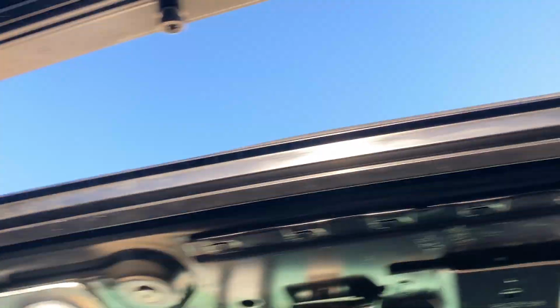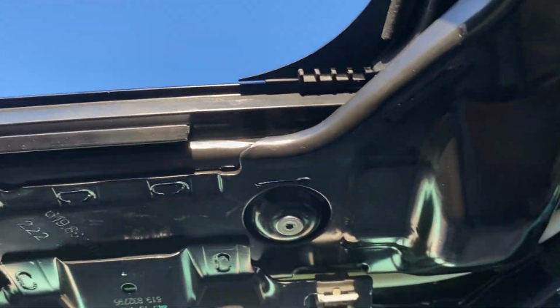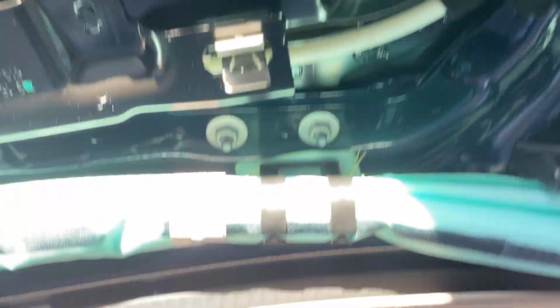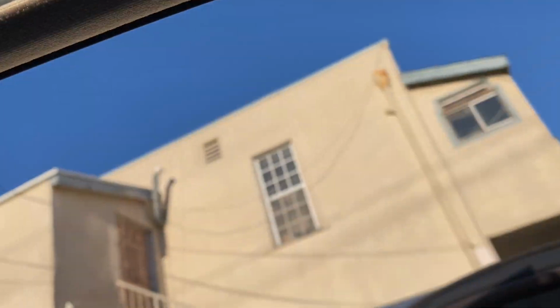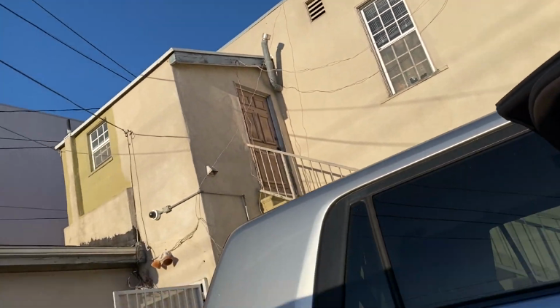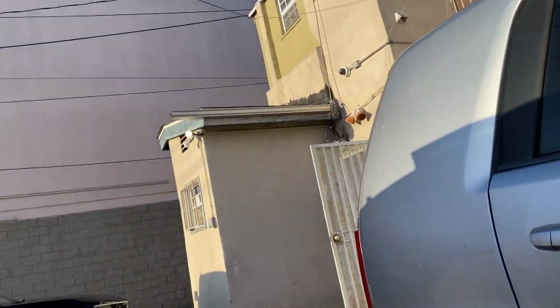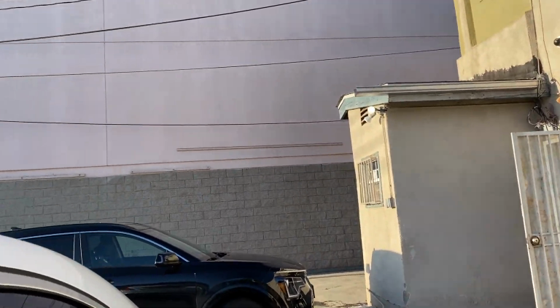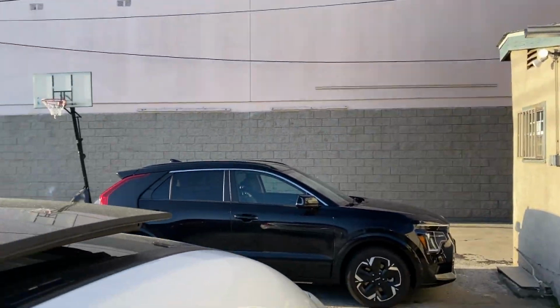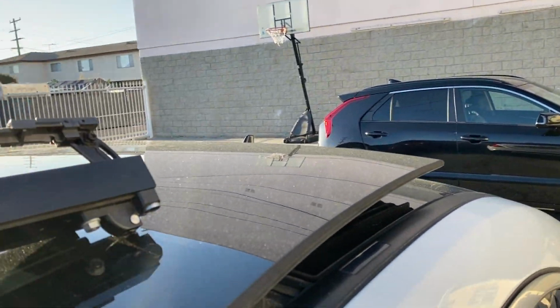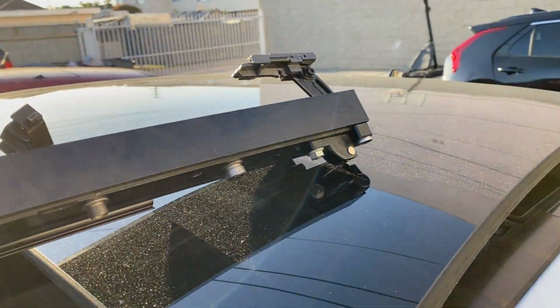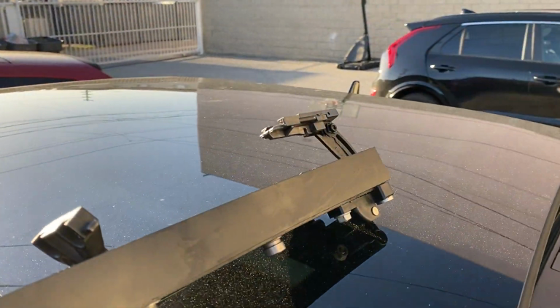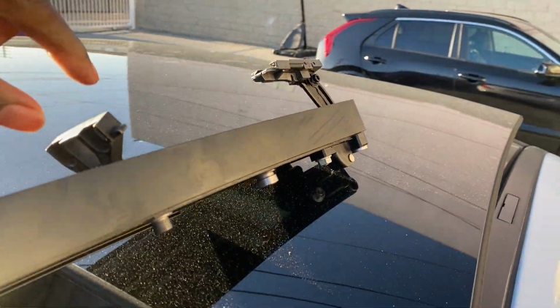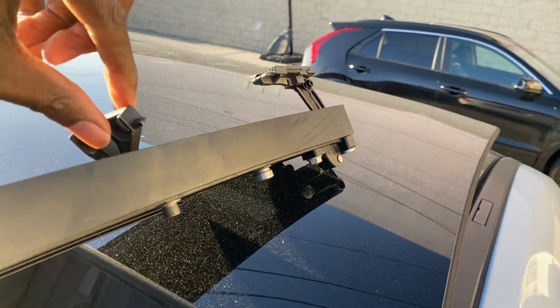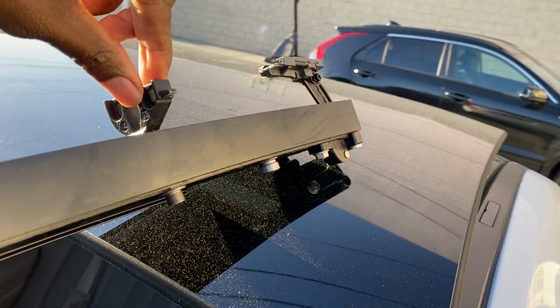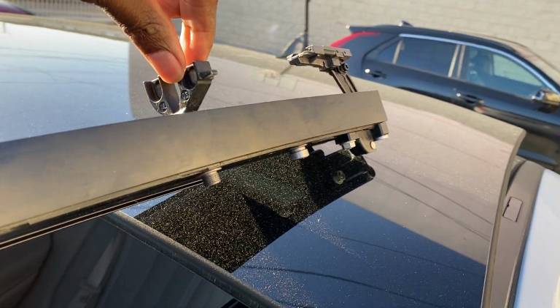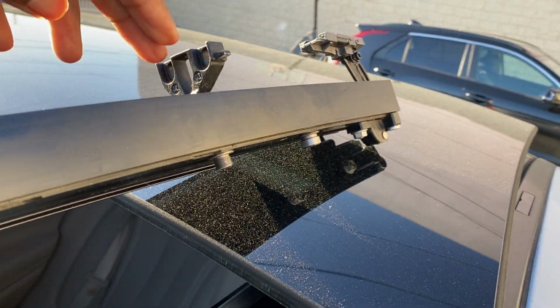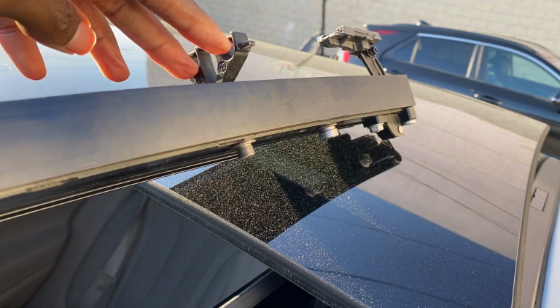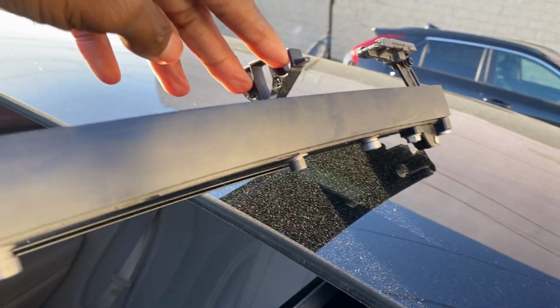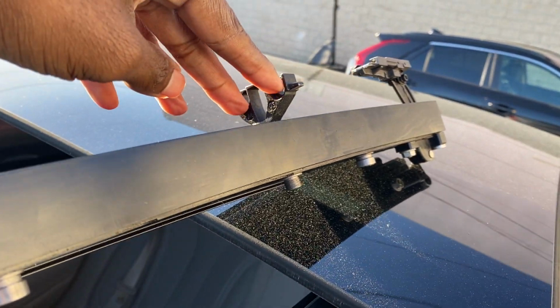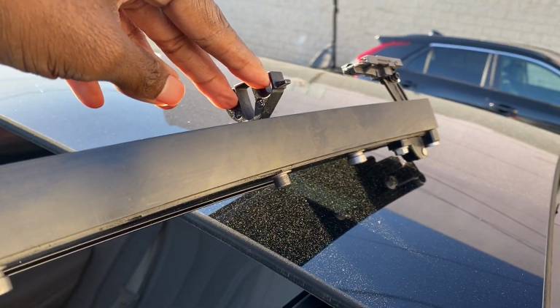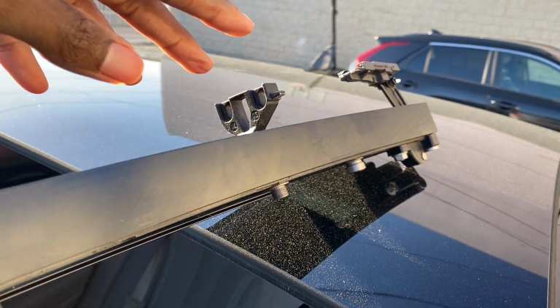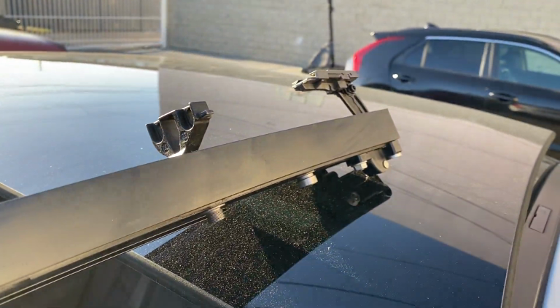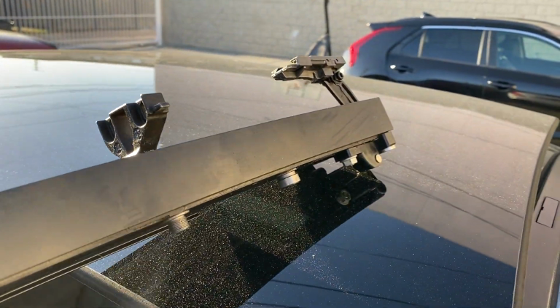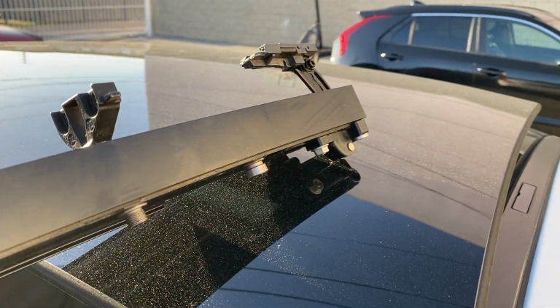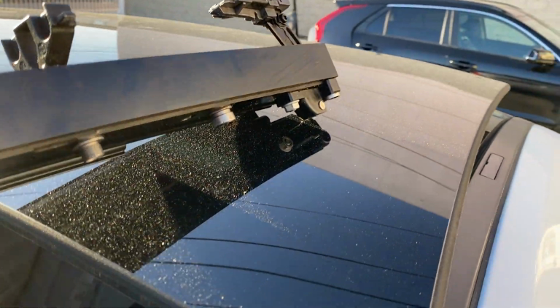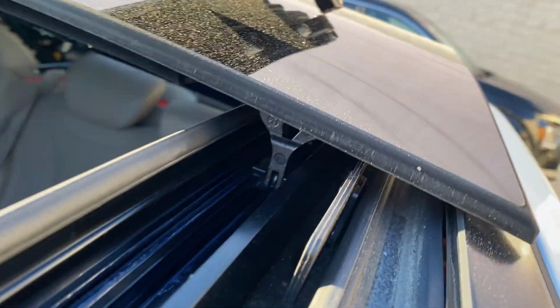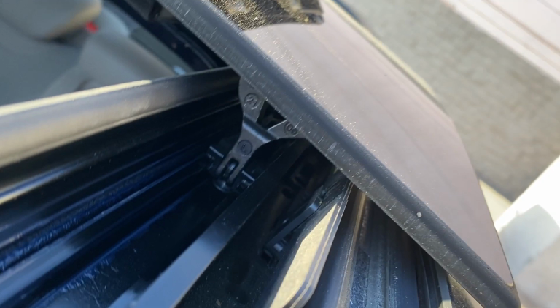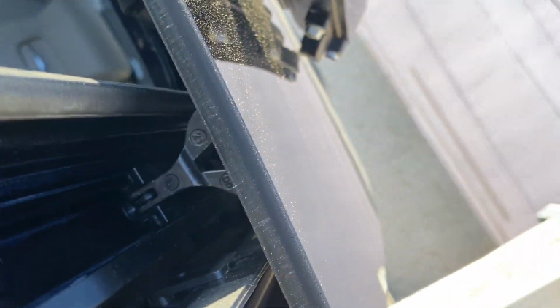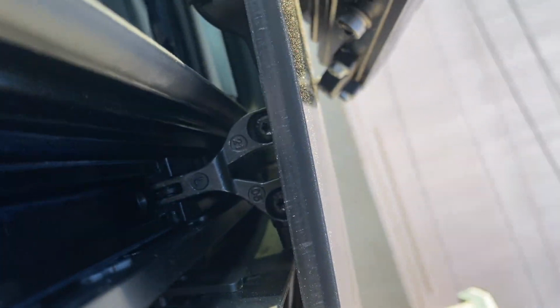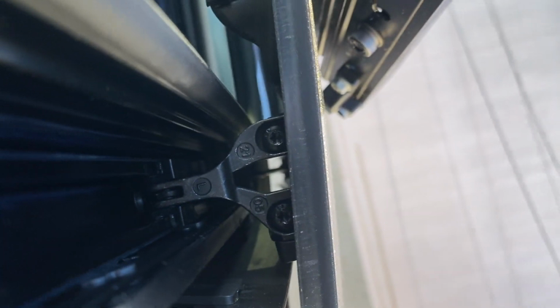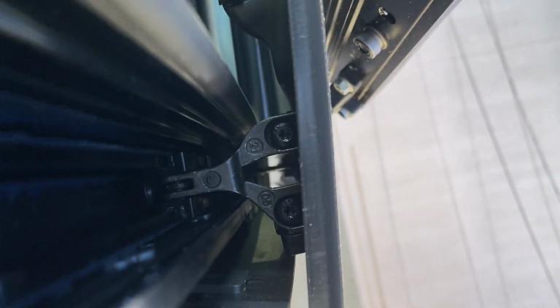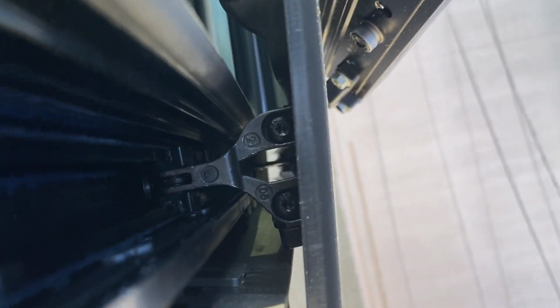You gotta take those screws off, and the only thing holding the glass are the two bolts right here — that's it. Those are the two bolts right there.